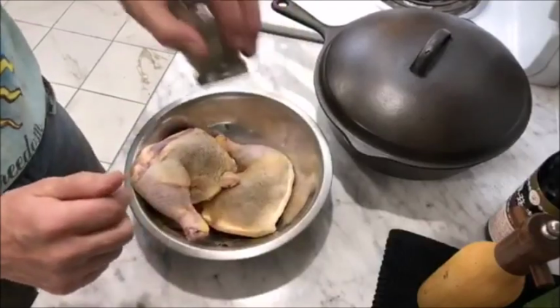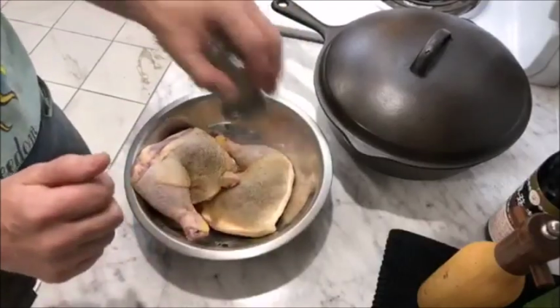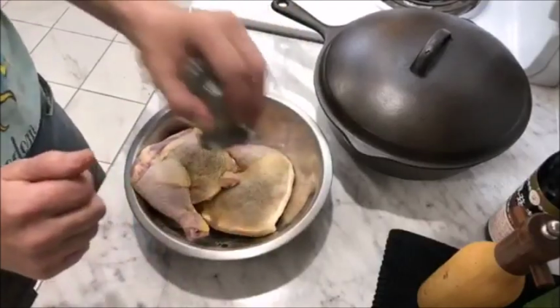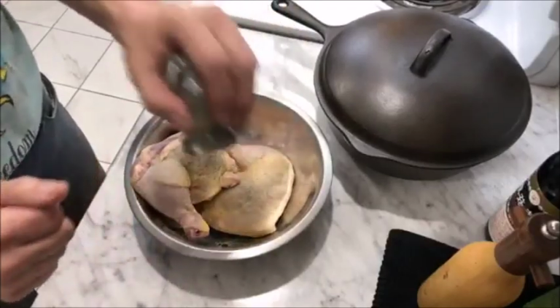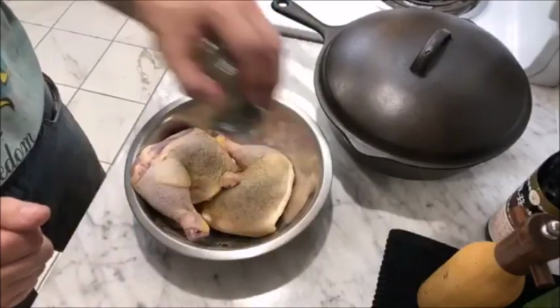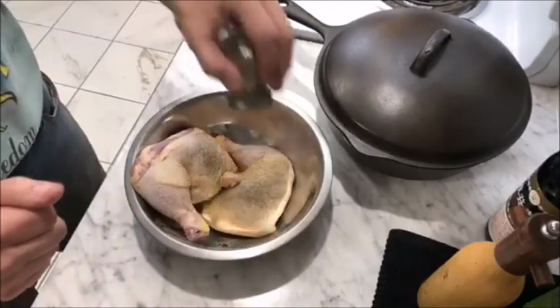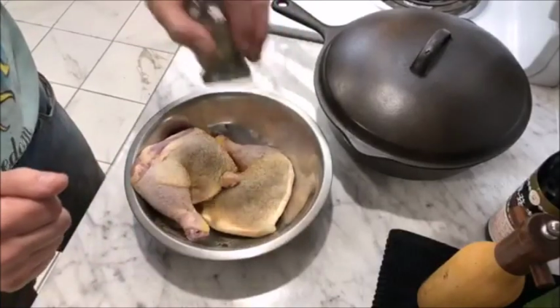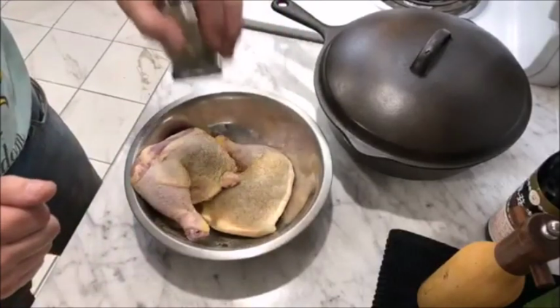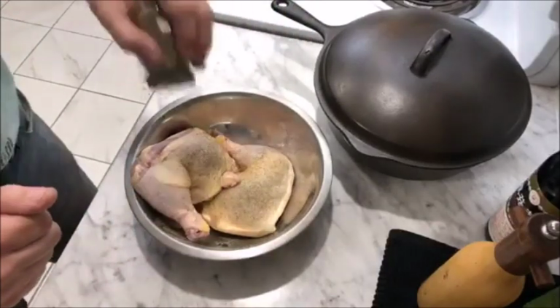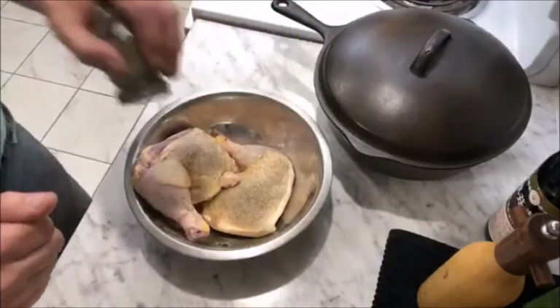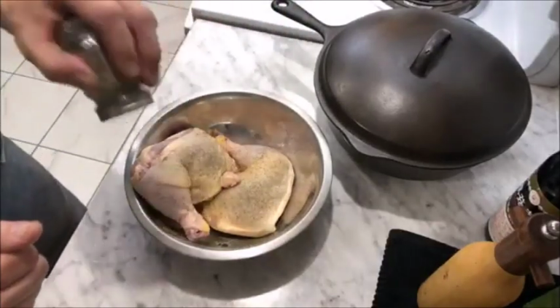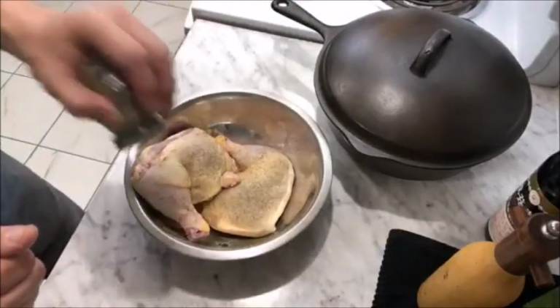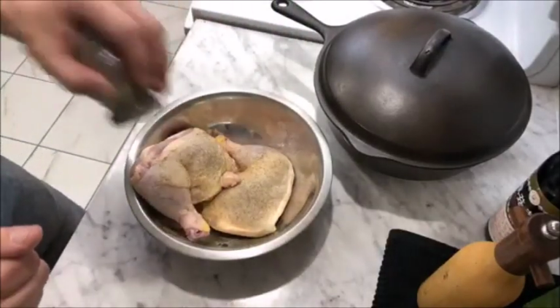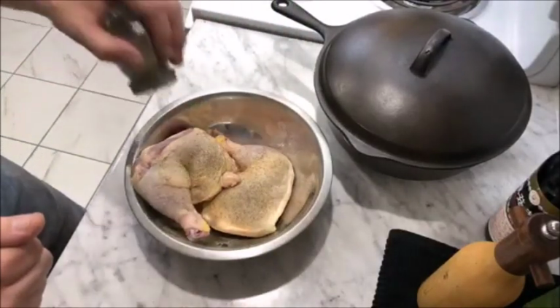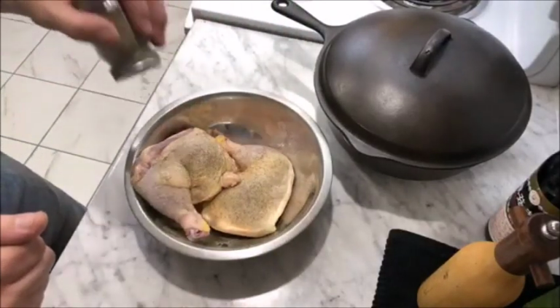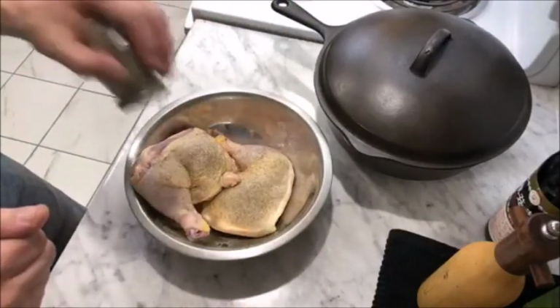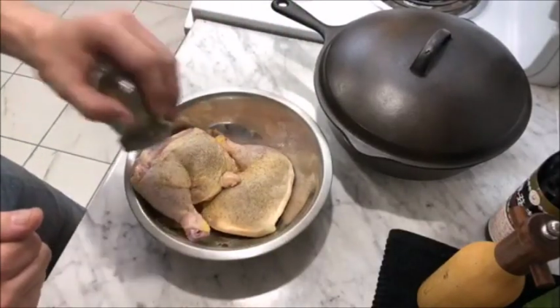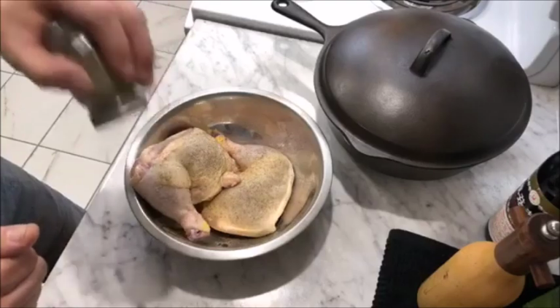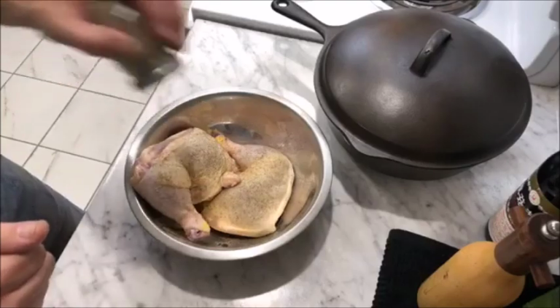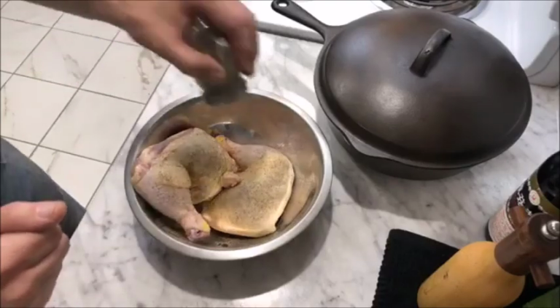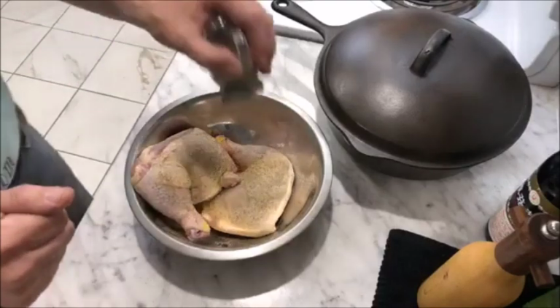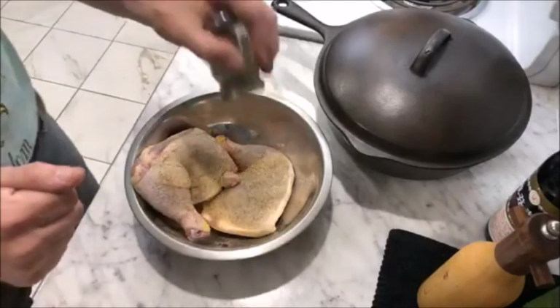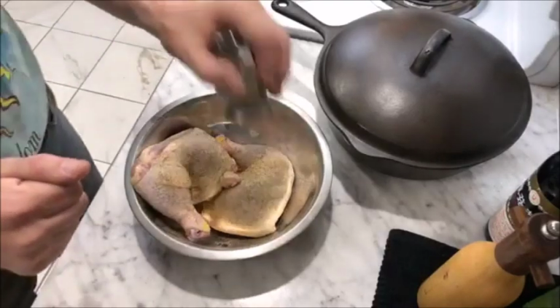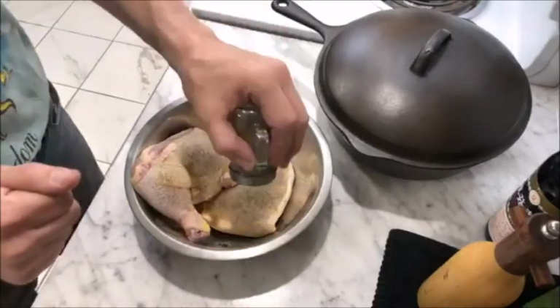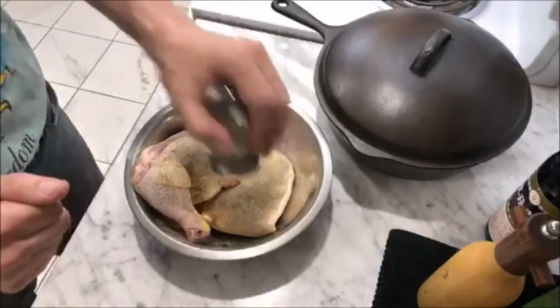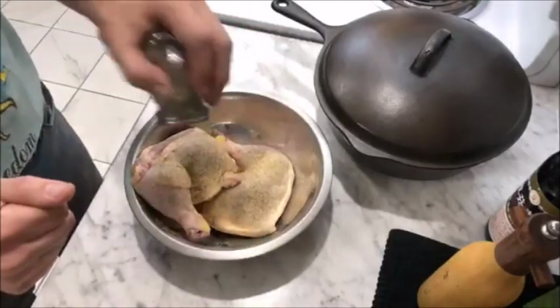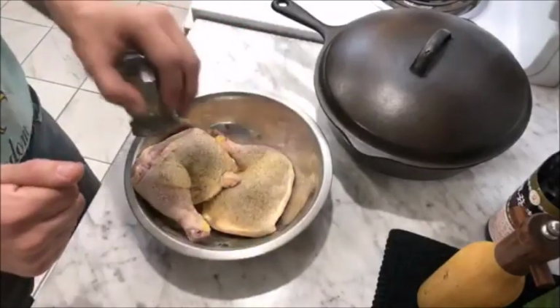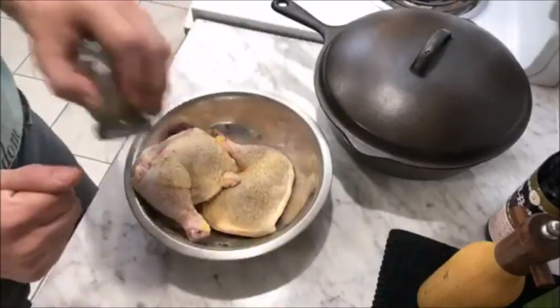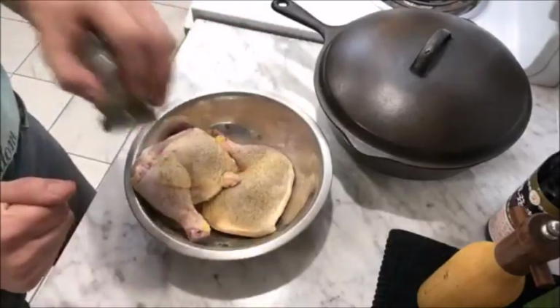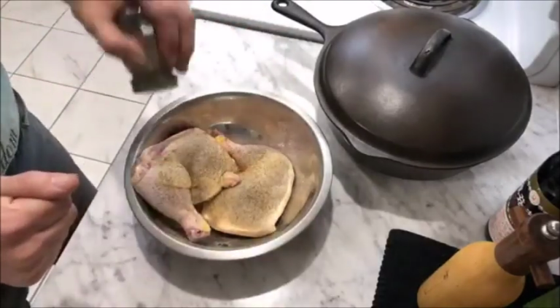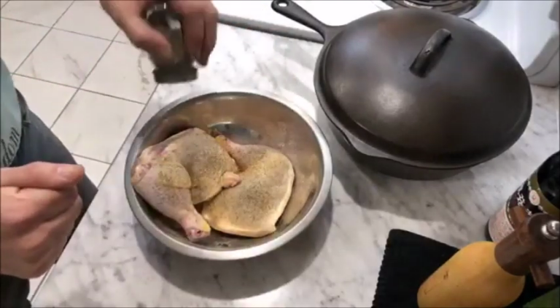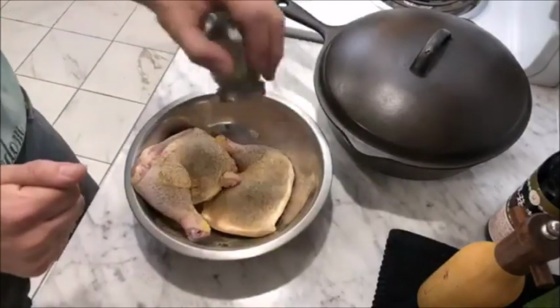This is the type of thing you can make when you come home tired from work and you really don't want to put a lot of effort into preparing dinner.